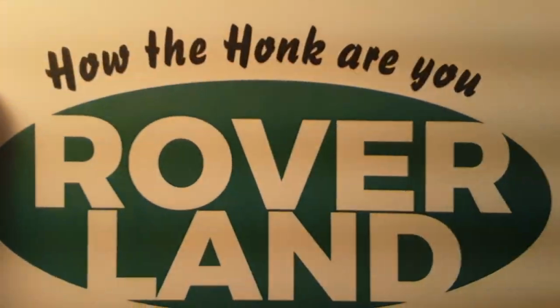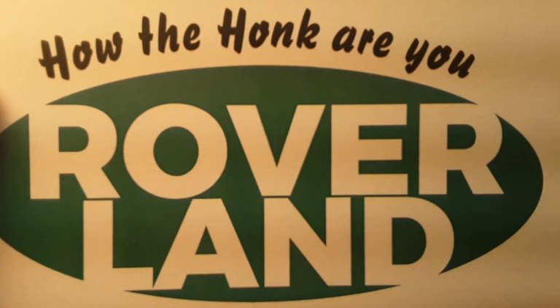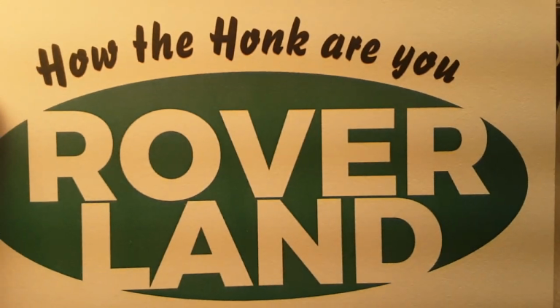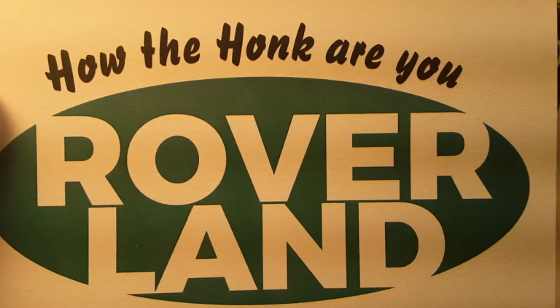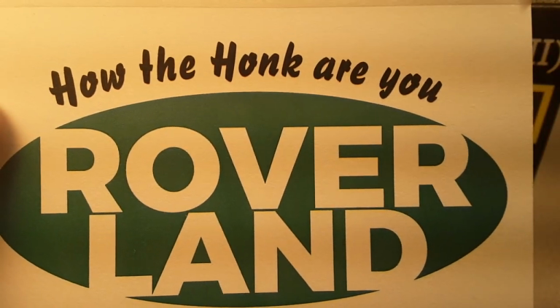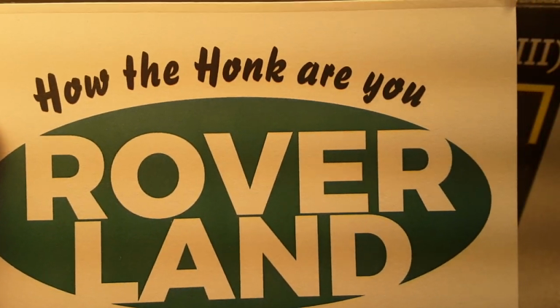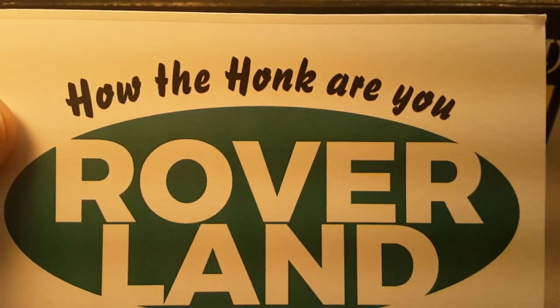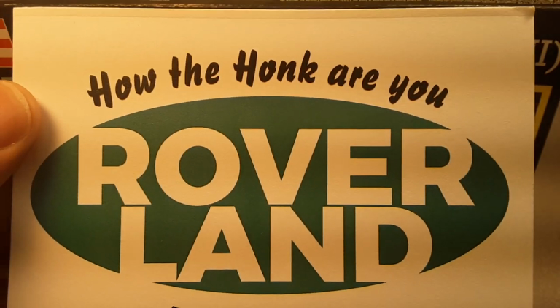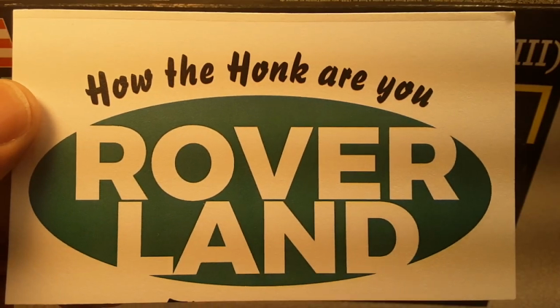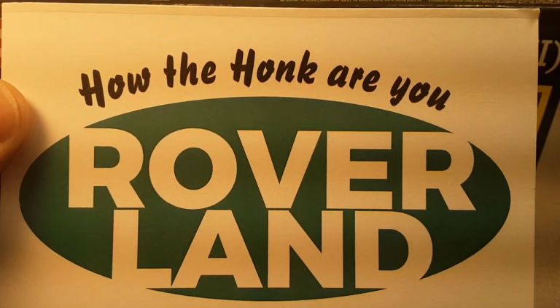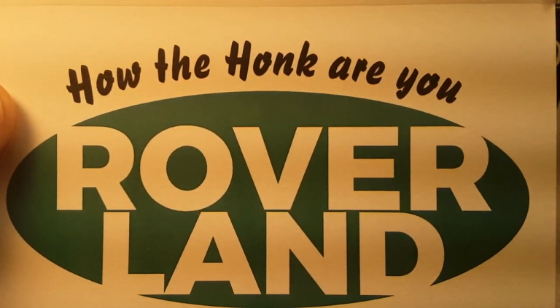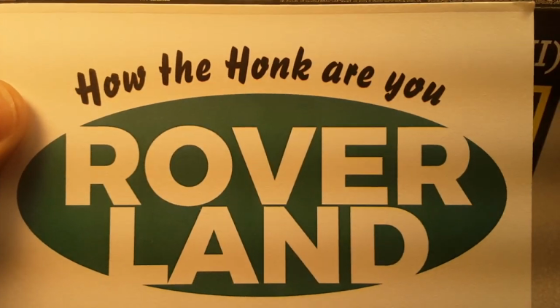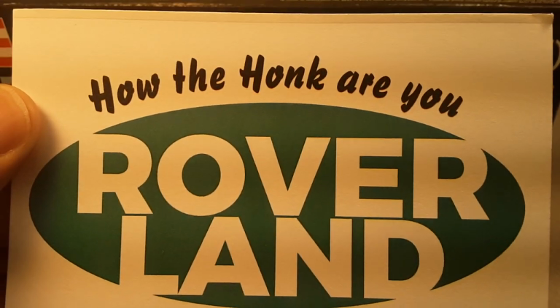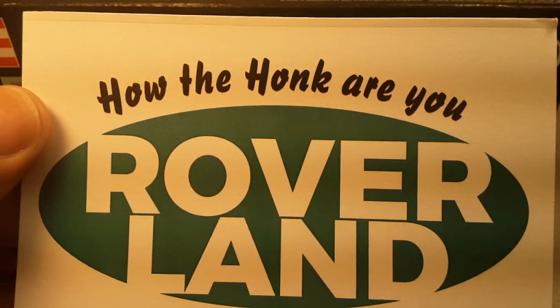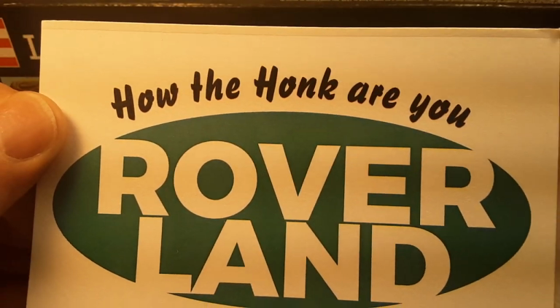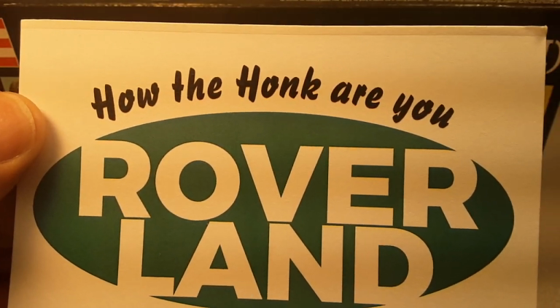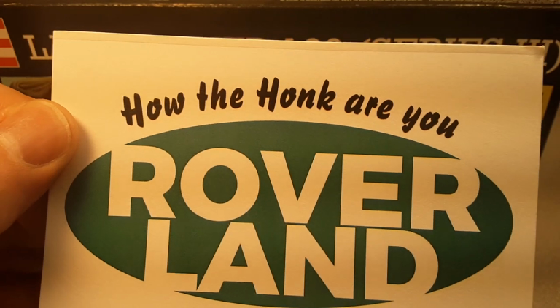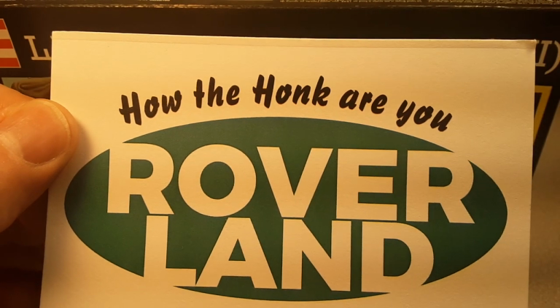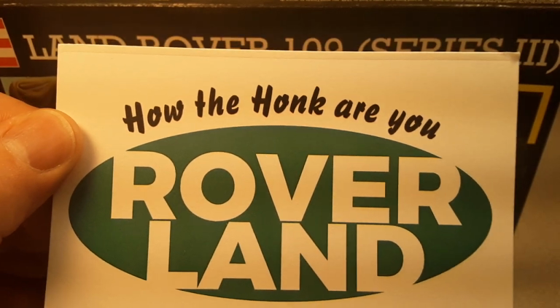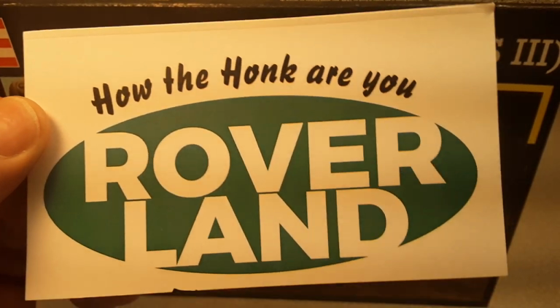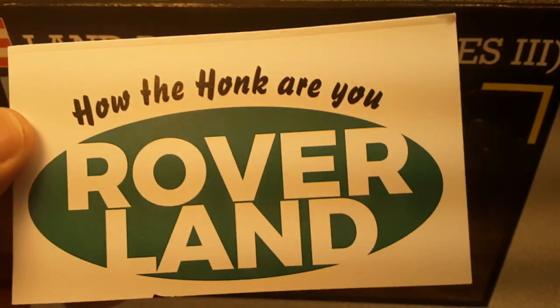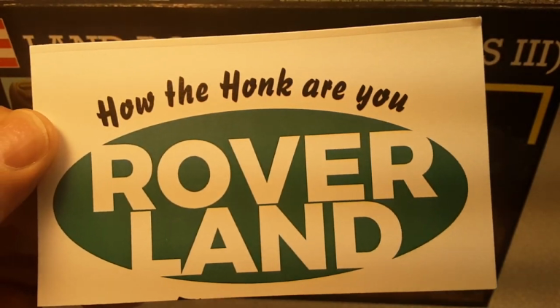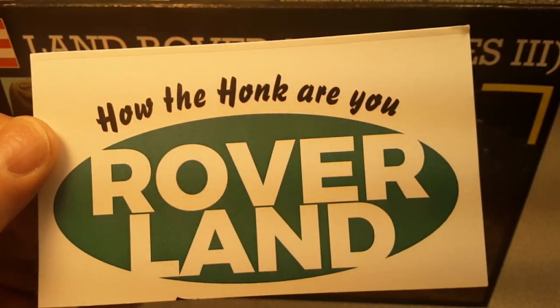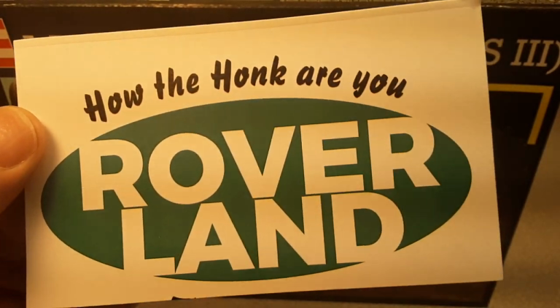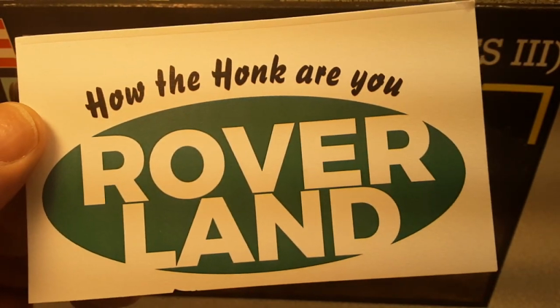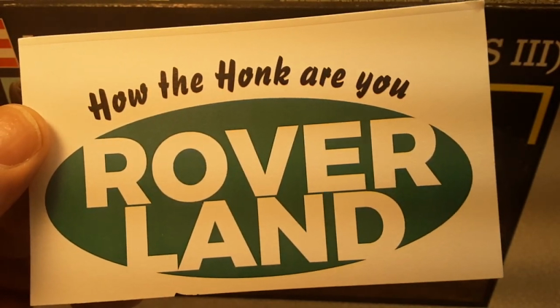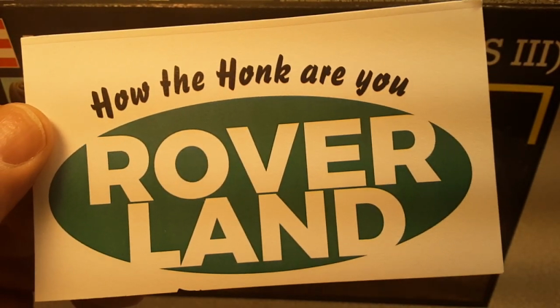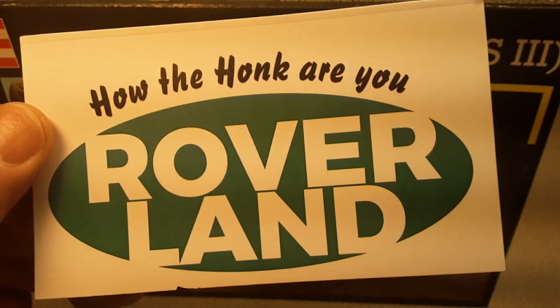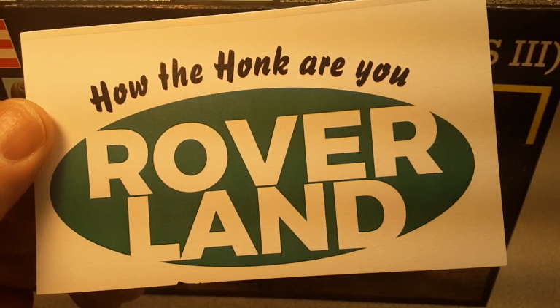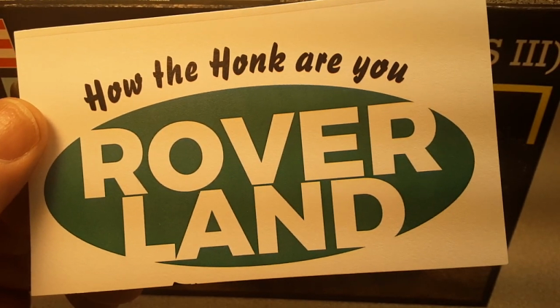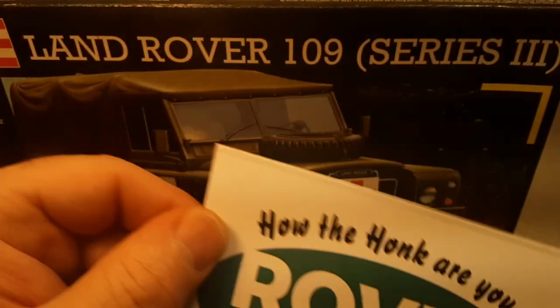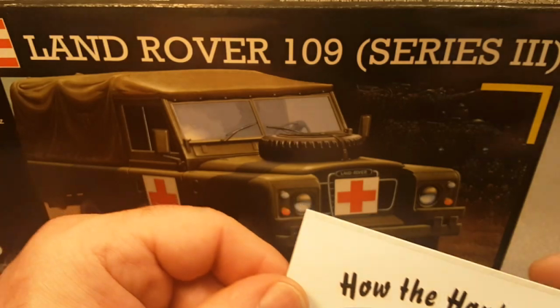G'day, g'day! How are y'all? Welcome to Roverland. This is your friend Dan Ope and we have got something new for you today to take a look at.